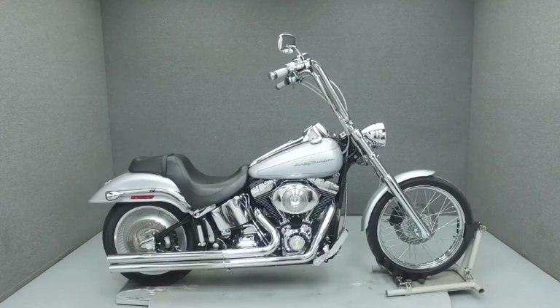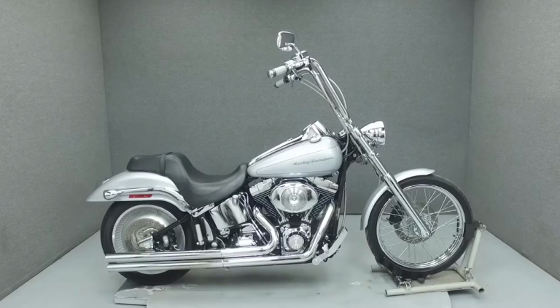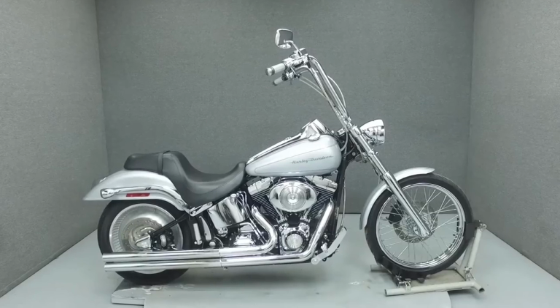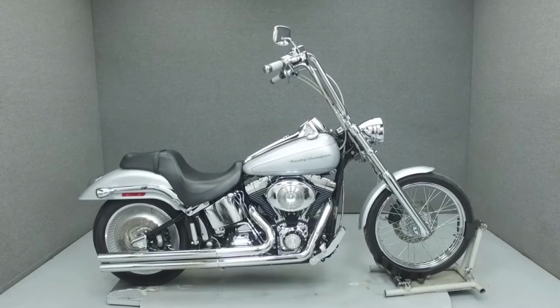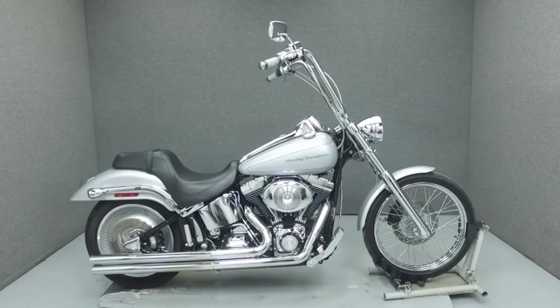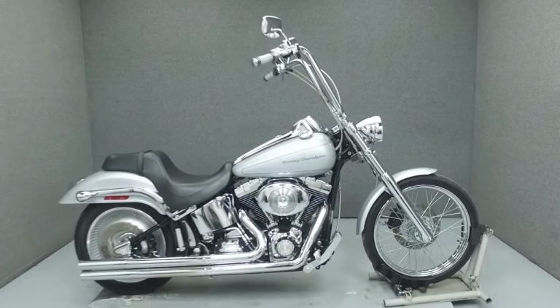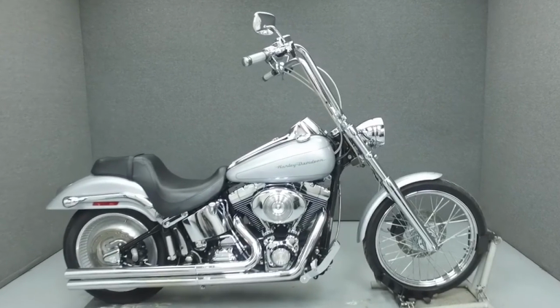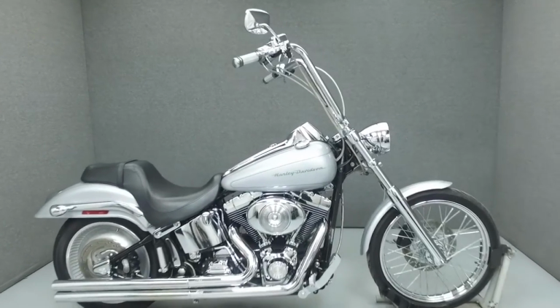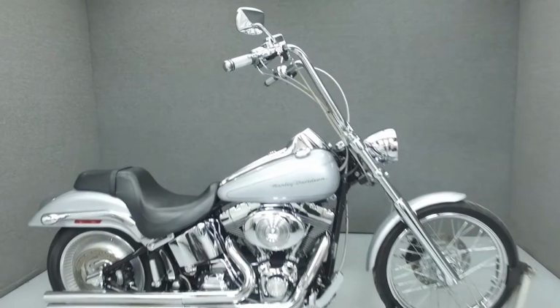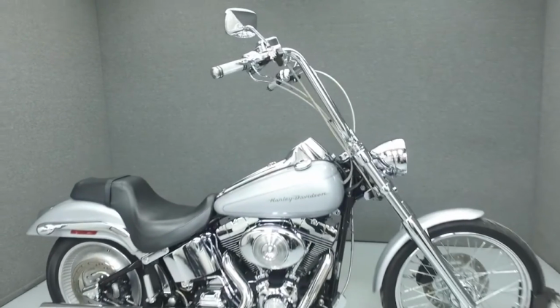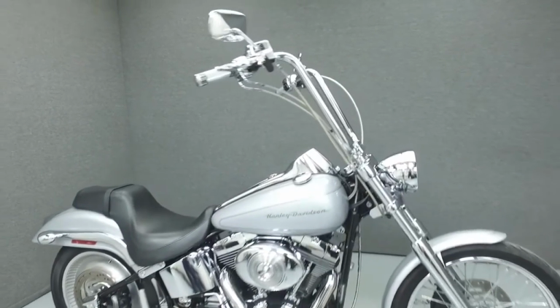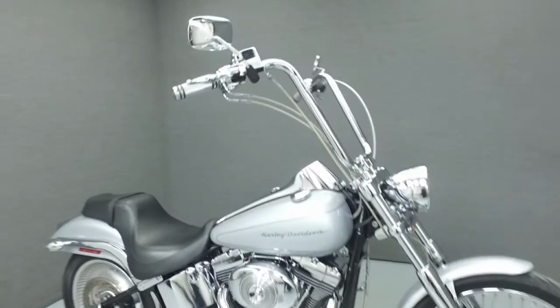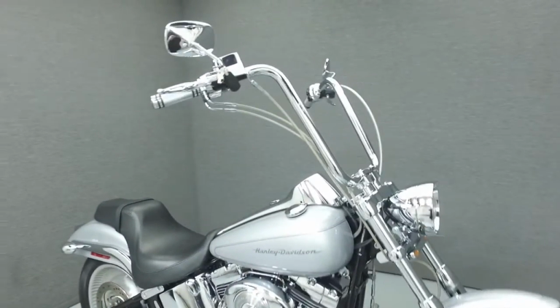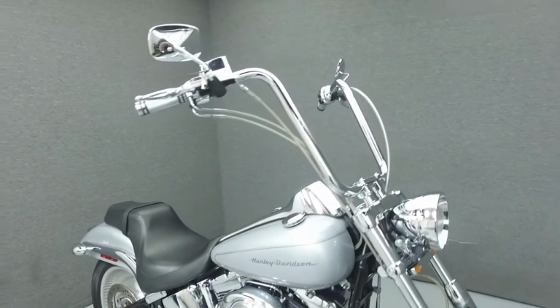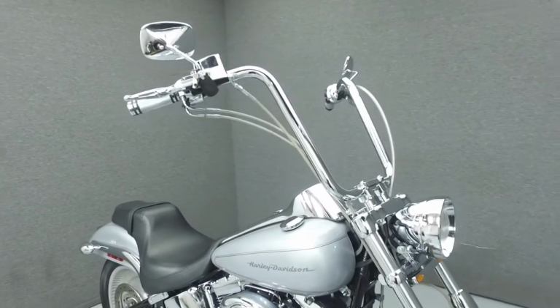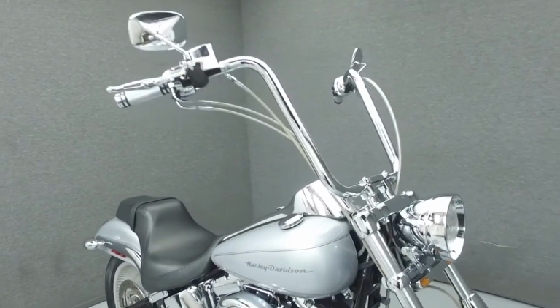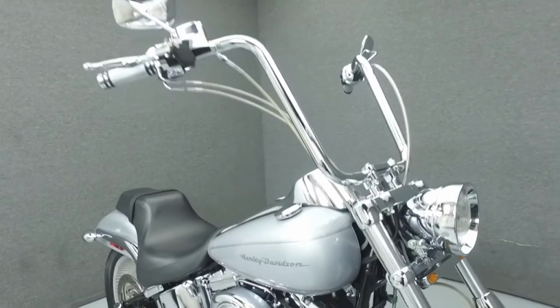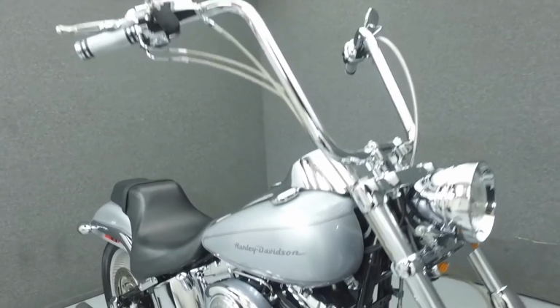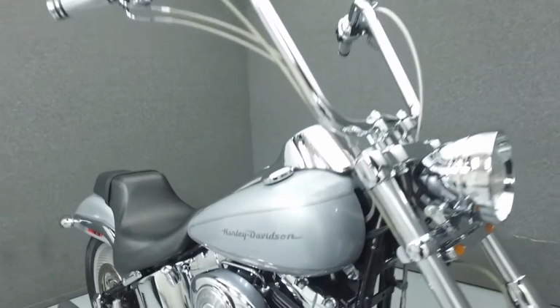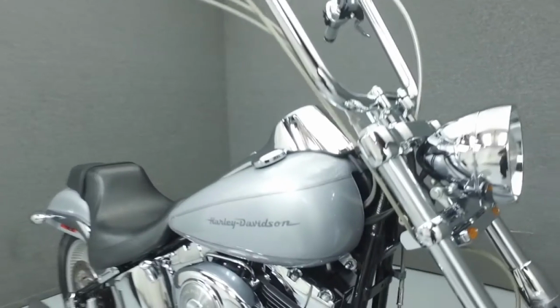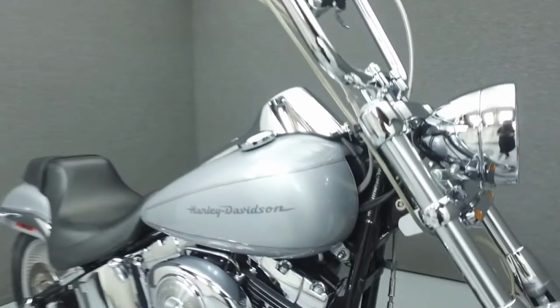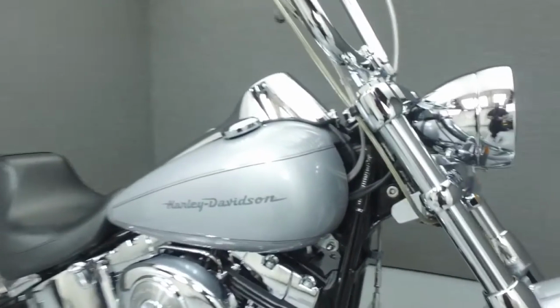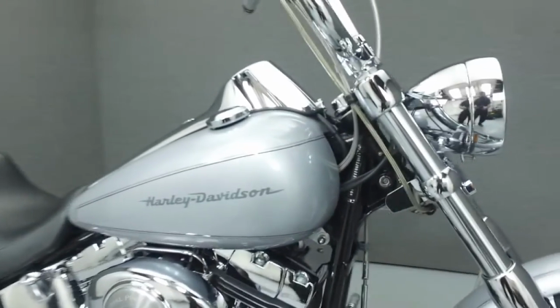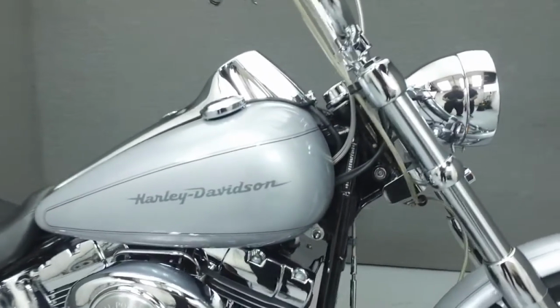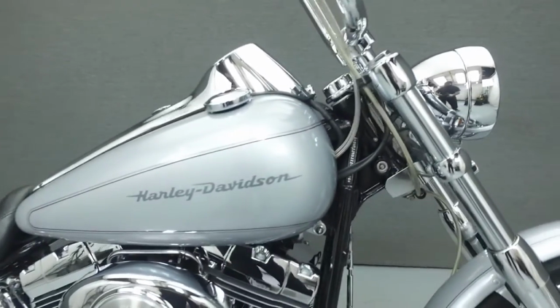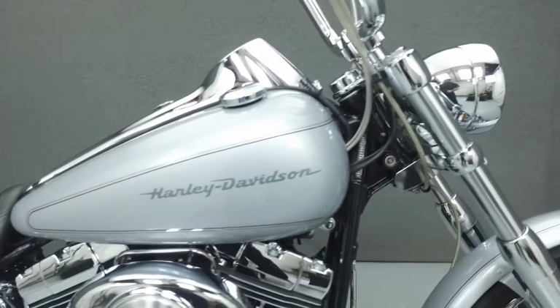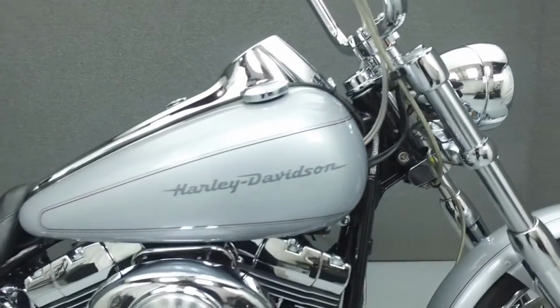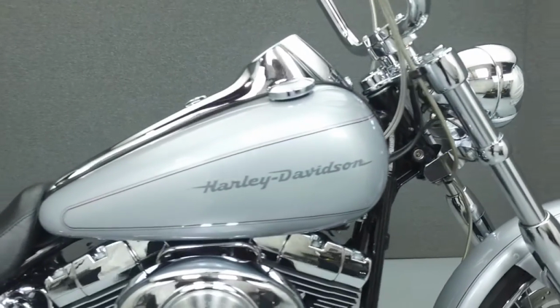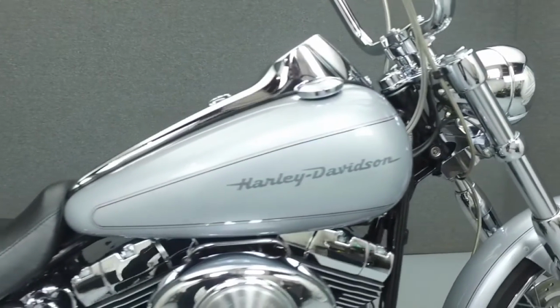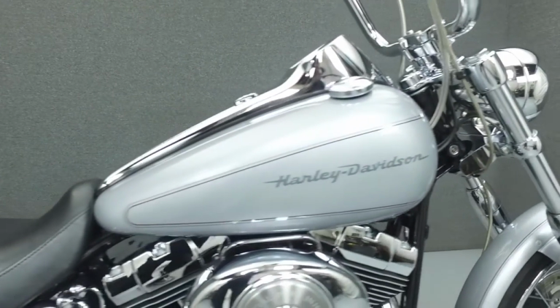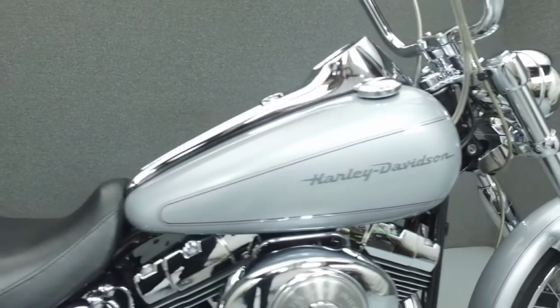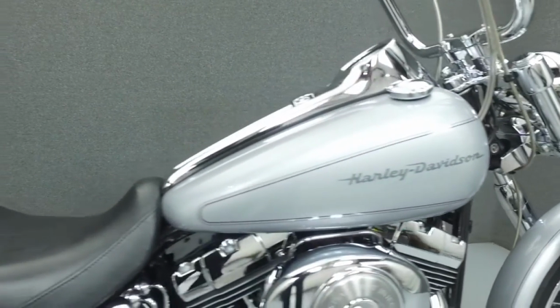Hey everyone, this is Keegan from National Power Sports. Today we're going to take a look at this 2001 Harley-Davidson Softail Deuce with 20,256 miles.